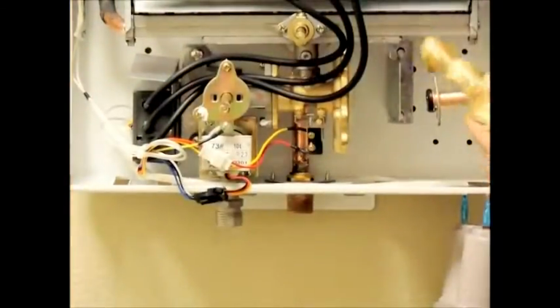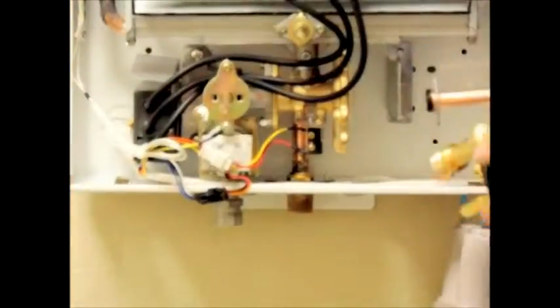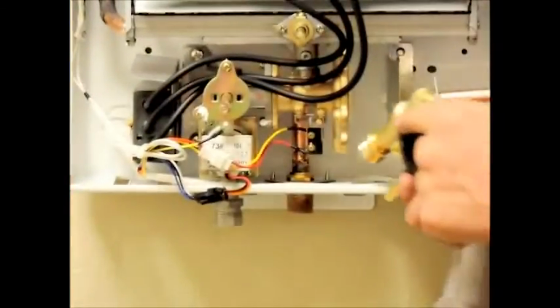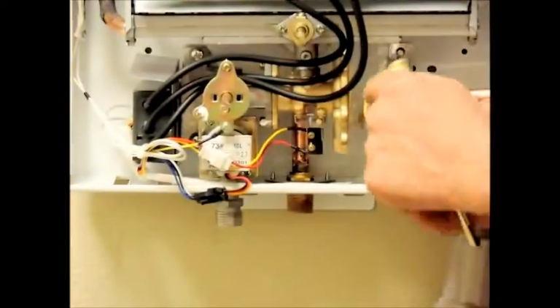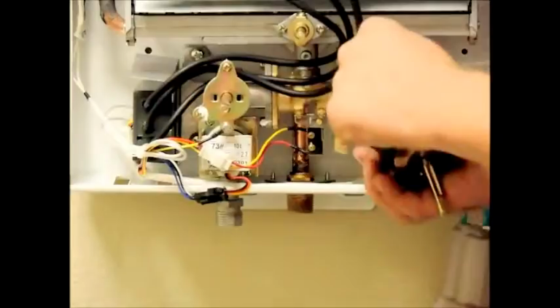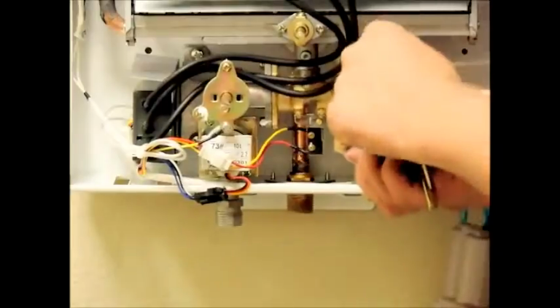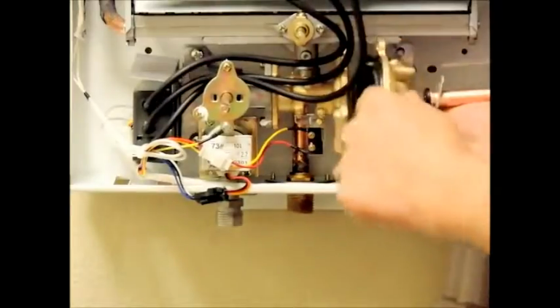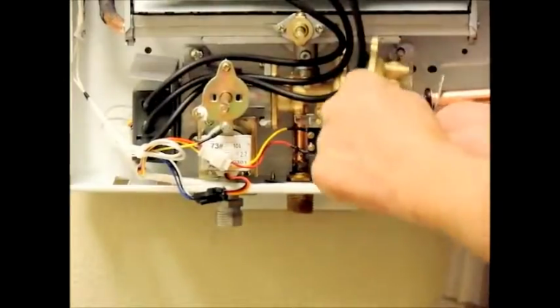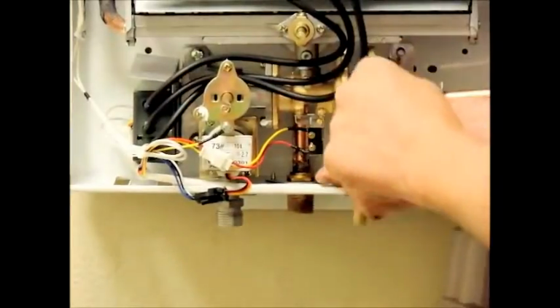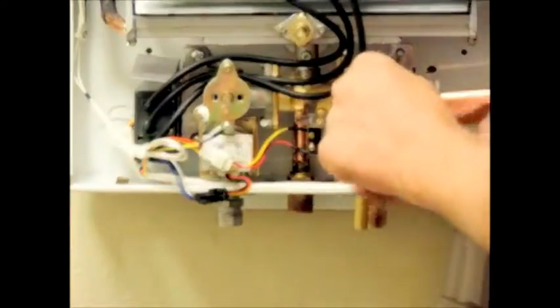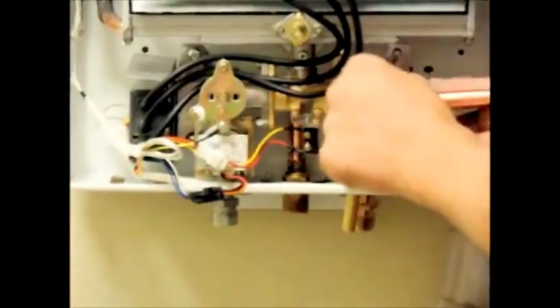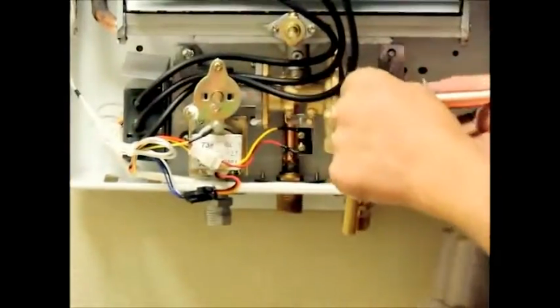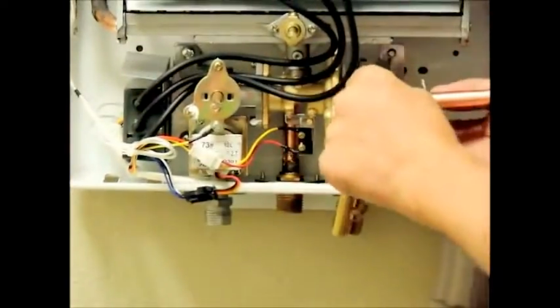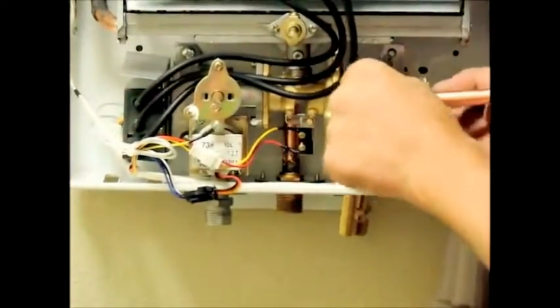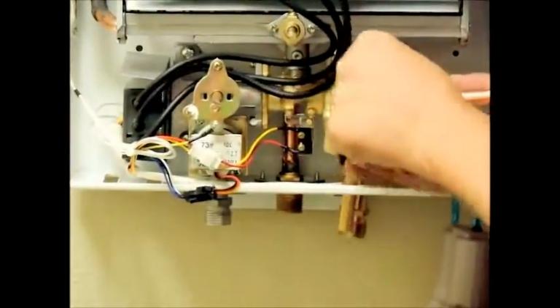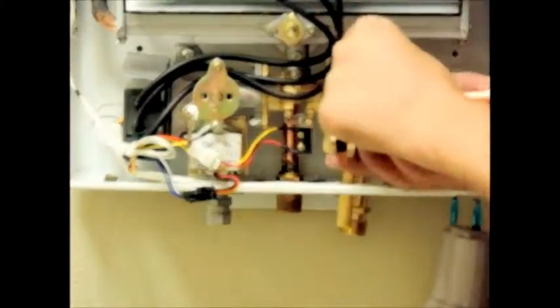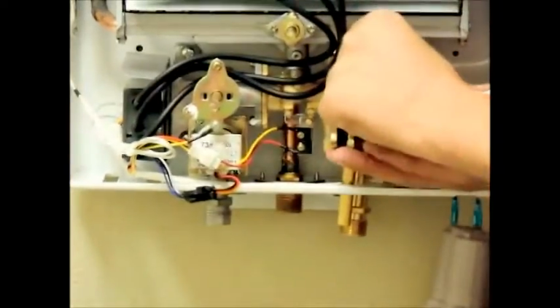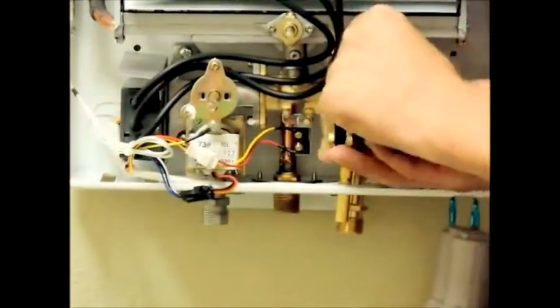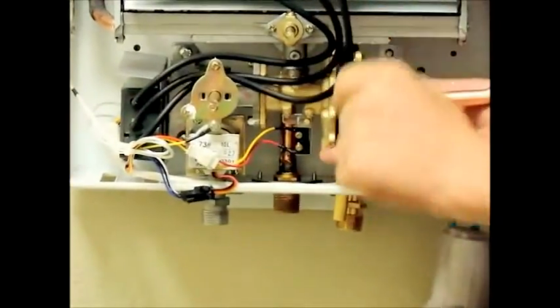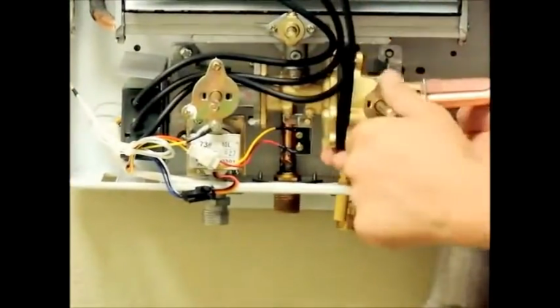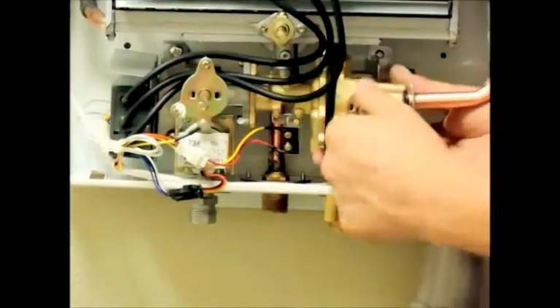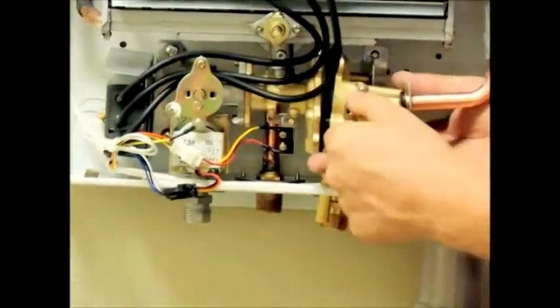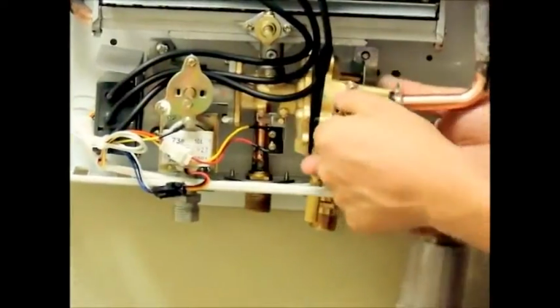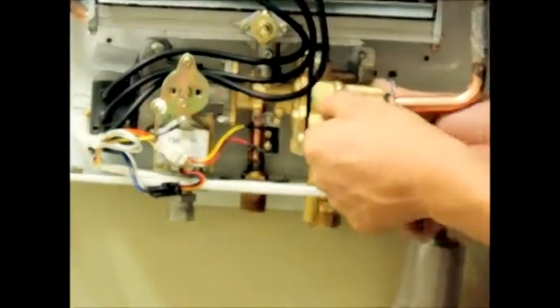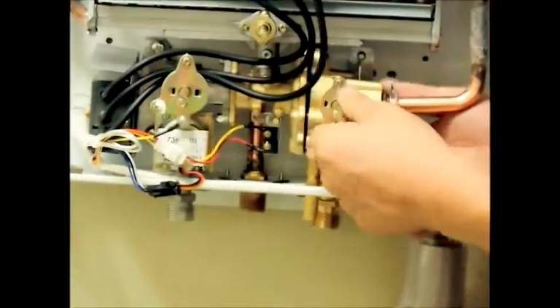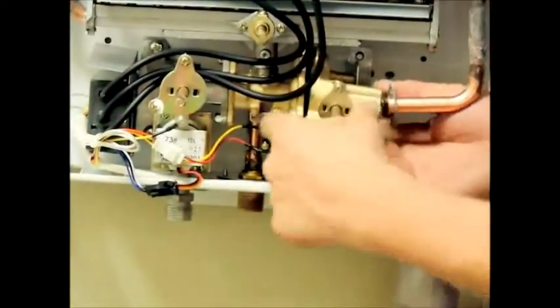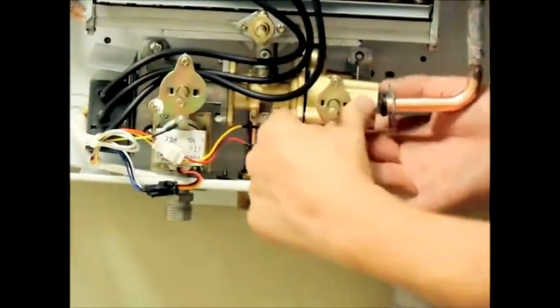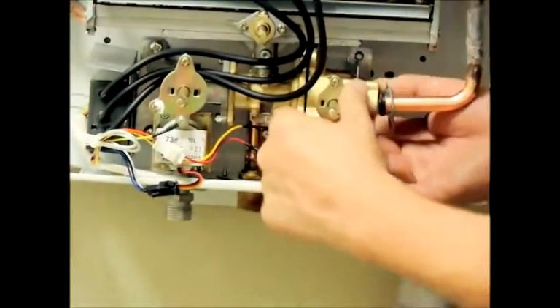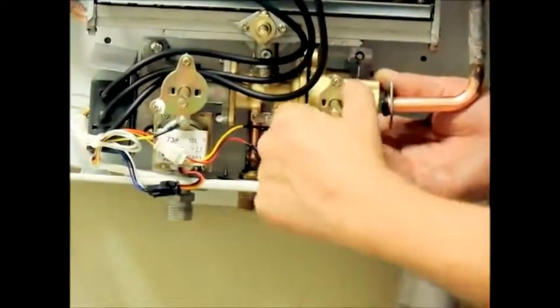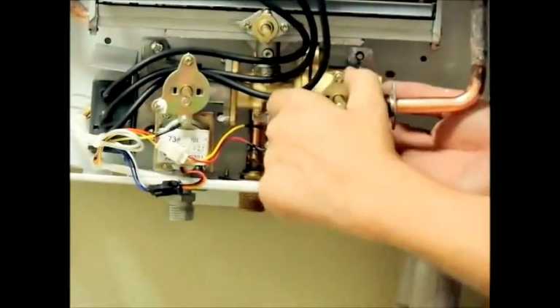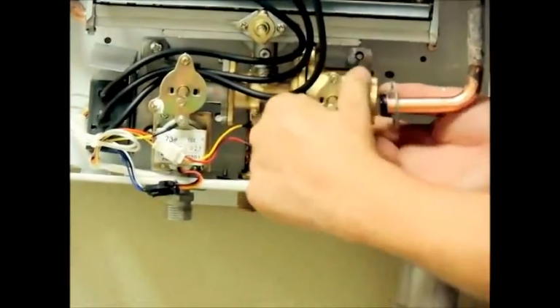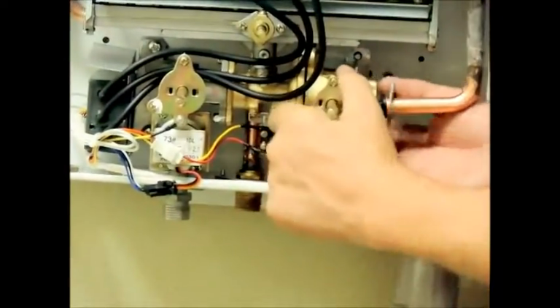If you left your unit mounted on the wall, then you will repeat the same process, but will need to reconnect the valve to the bracket having no access to the back of the unit.